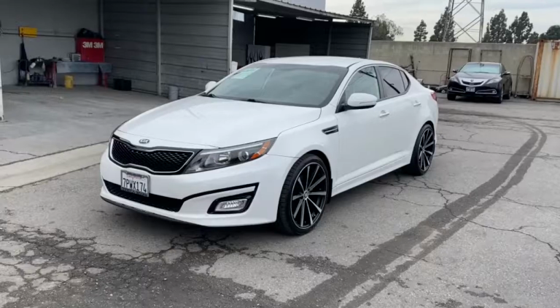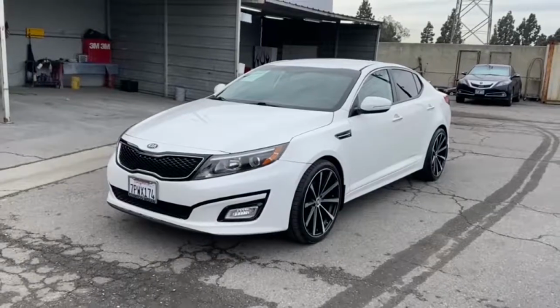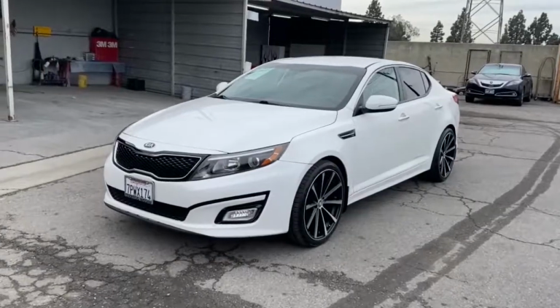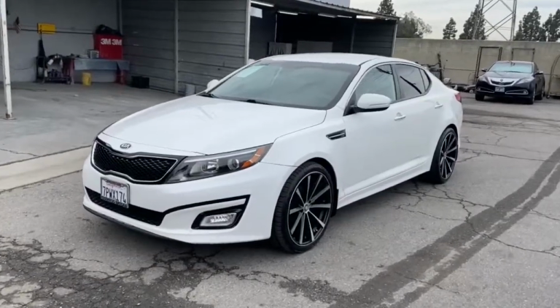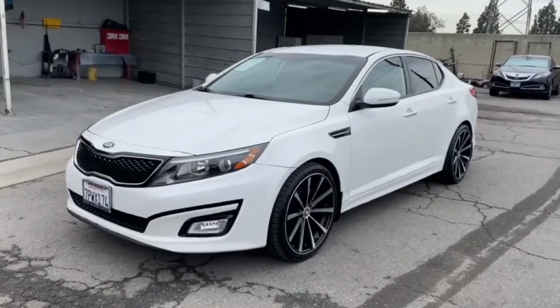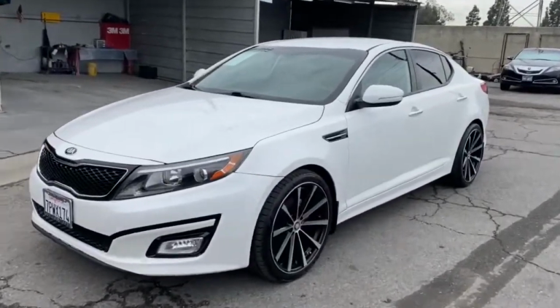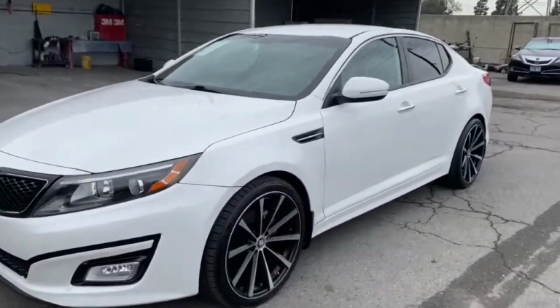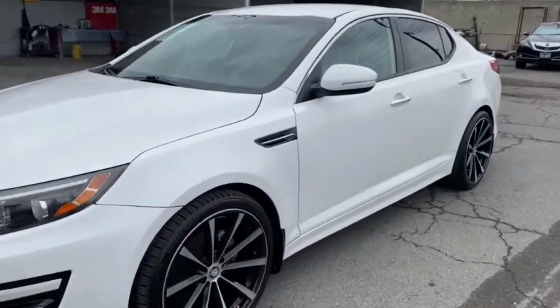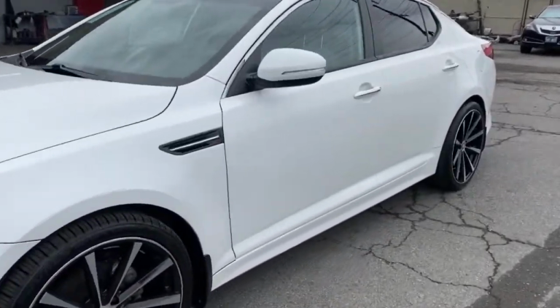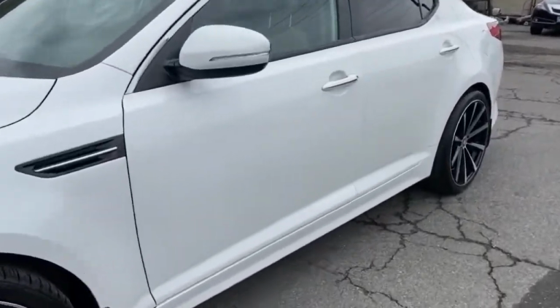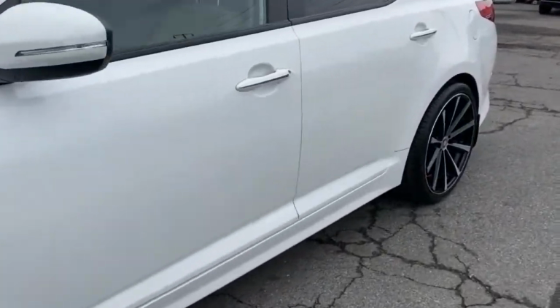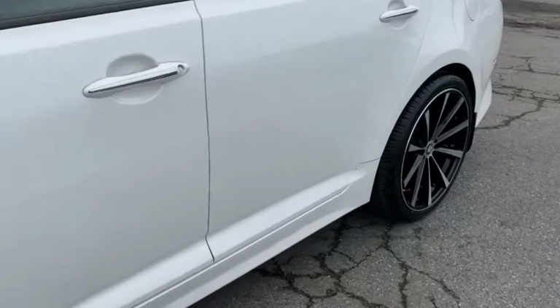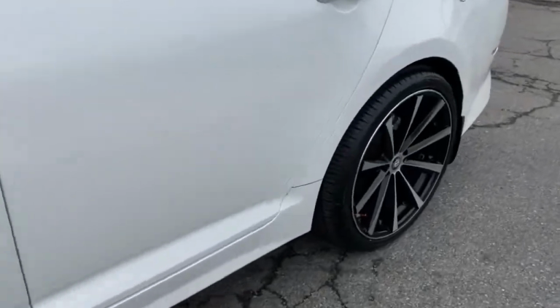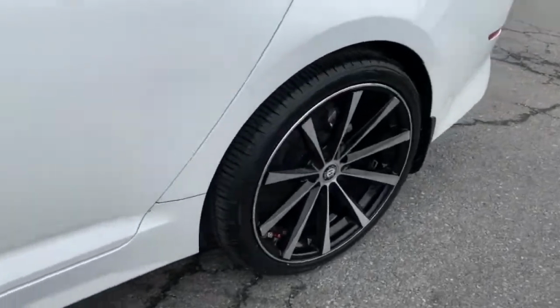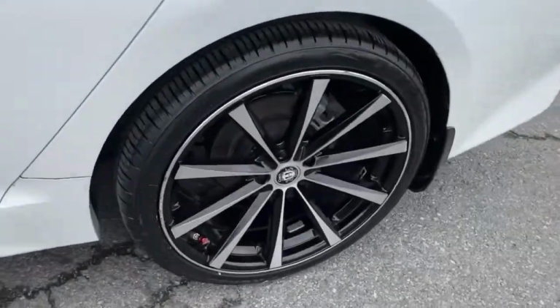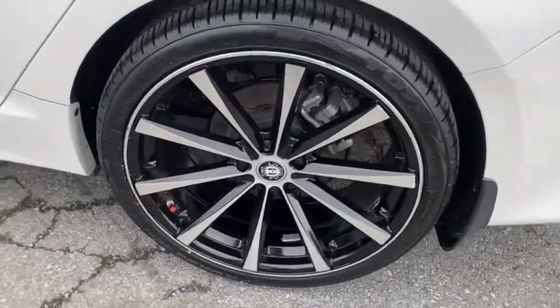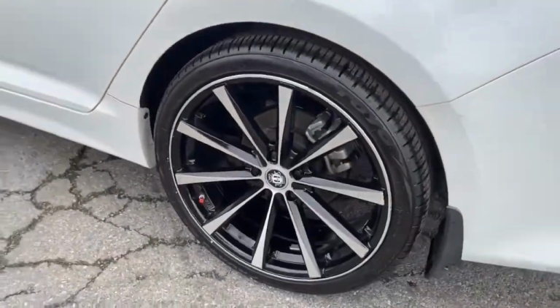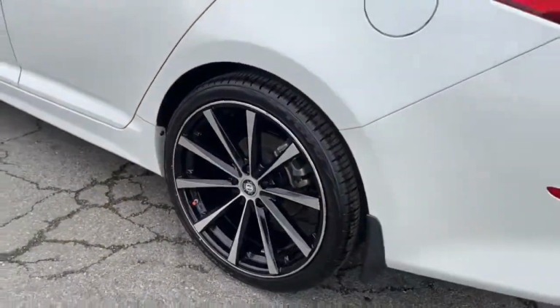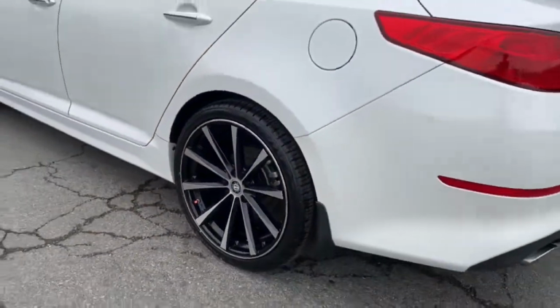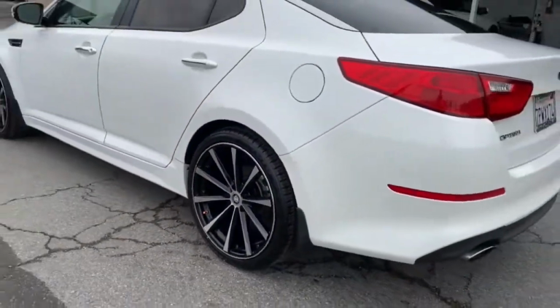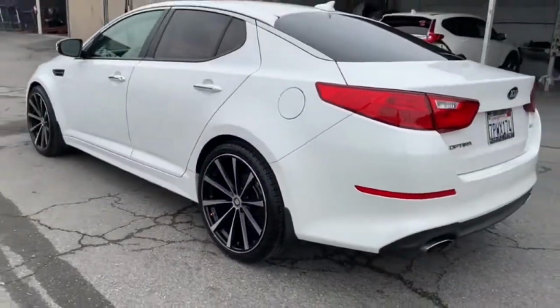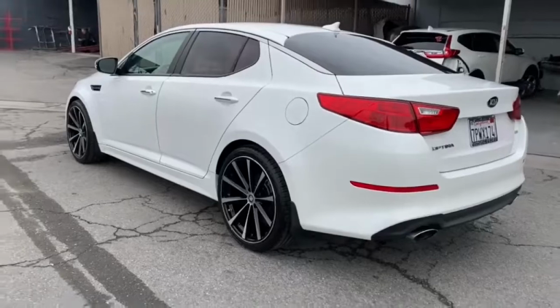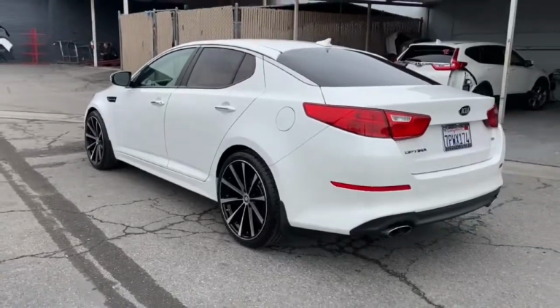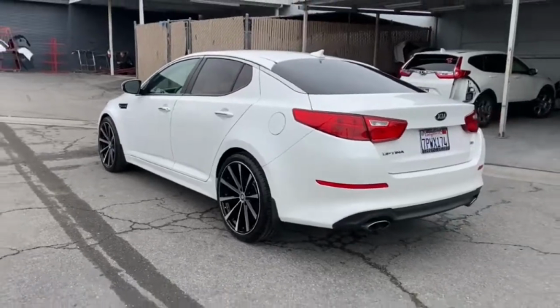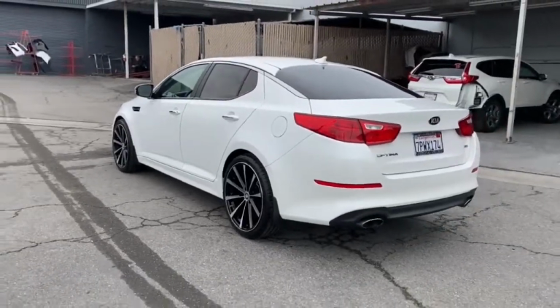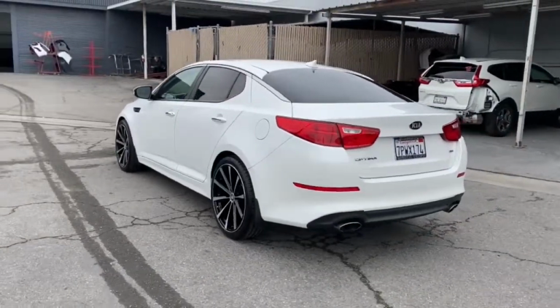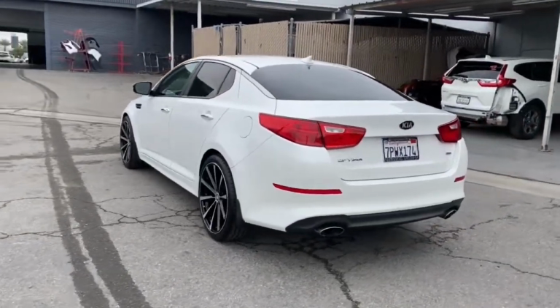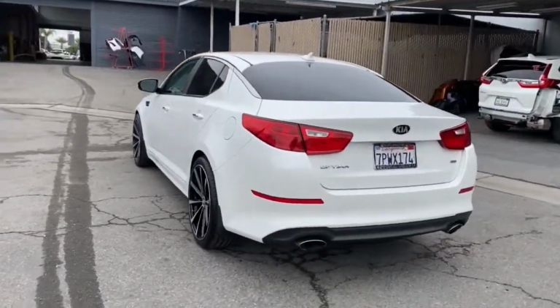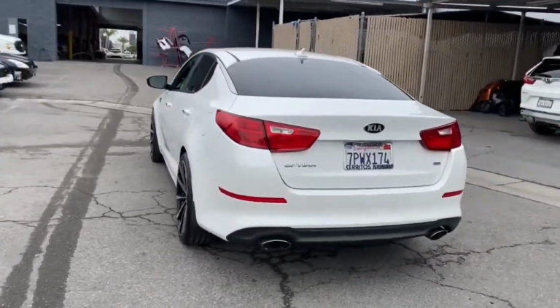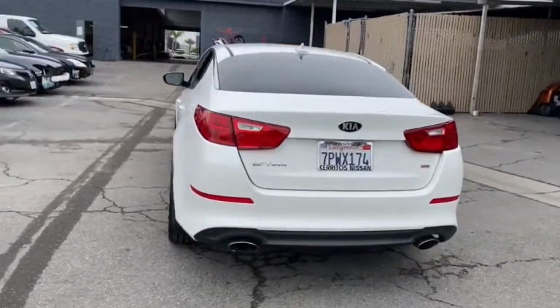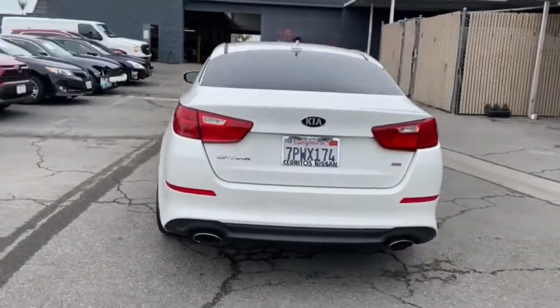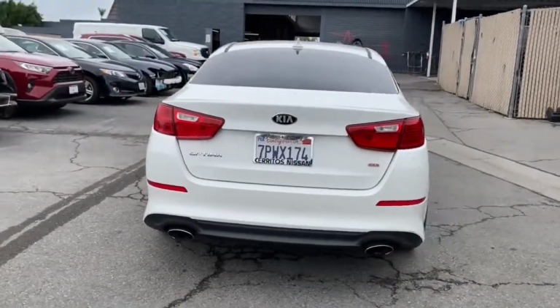You're gonna love the 2015 Kia Optima. With less than 60,000 miles on the odometer, this vehicle stands out from the rest. Make relaxation the theme of your family road trips in this distinctively stylish Optima.